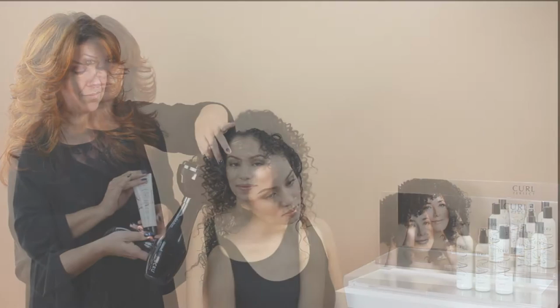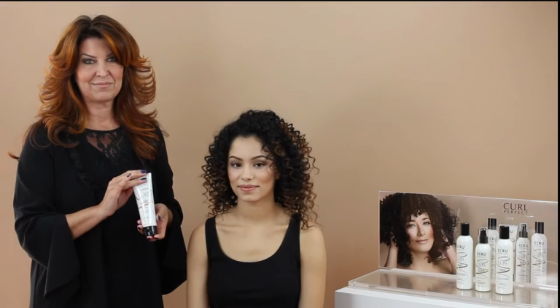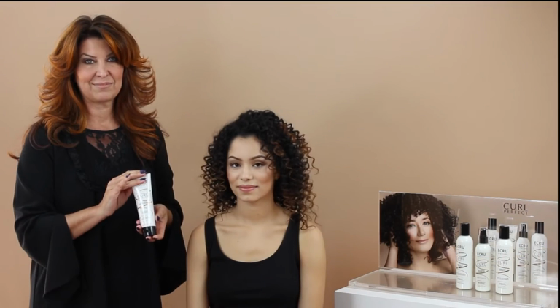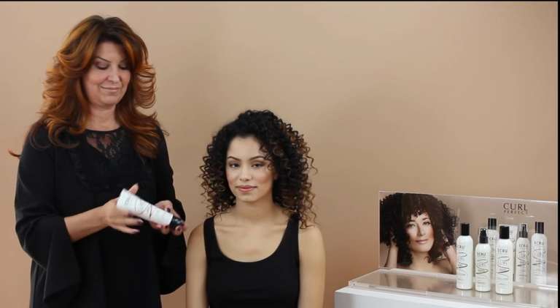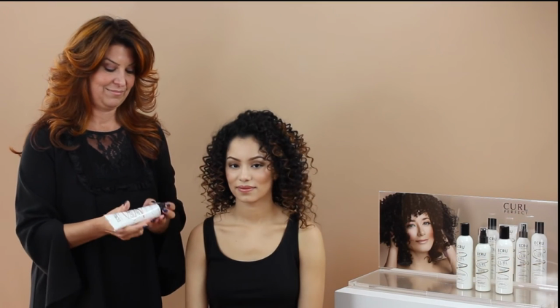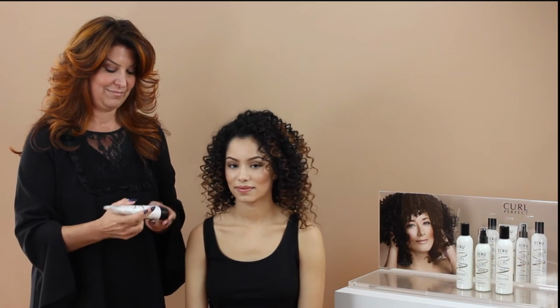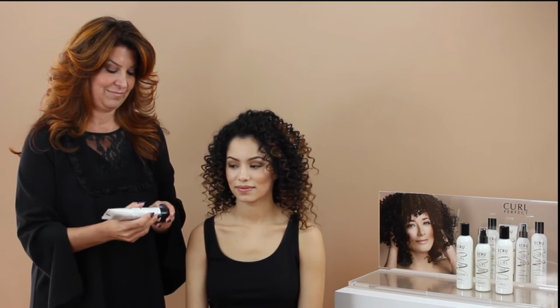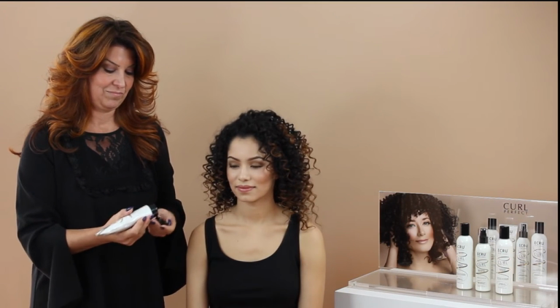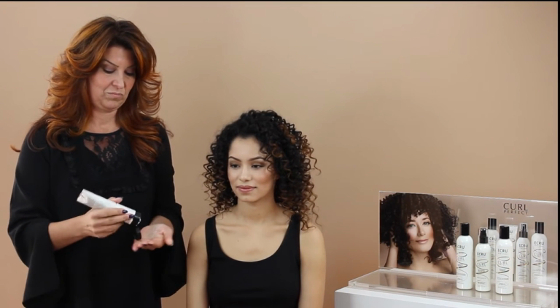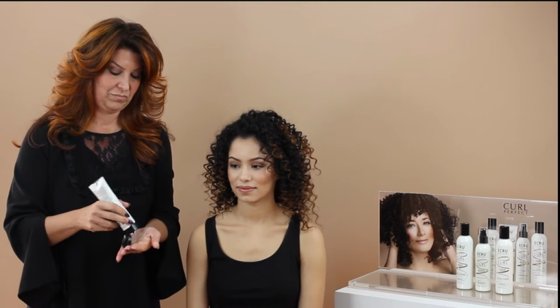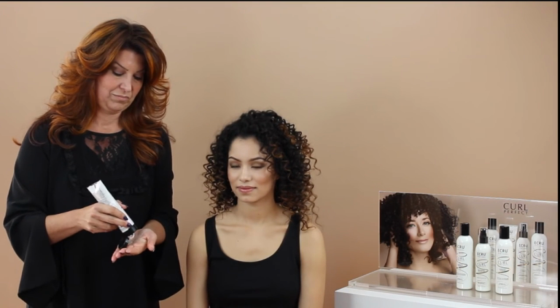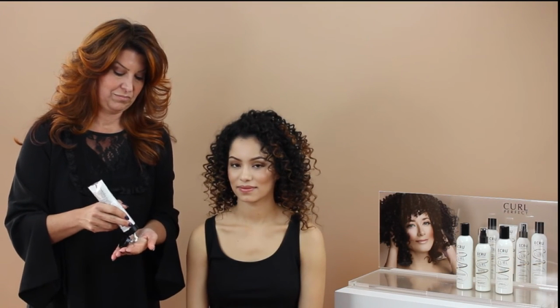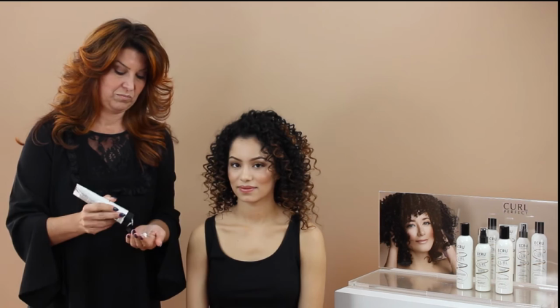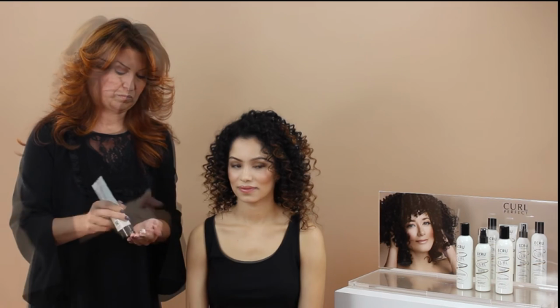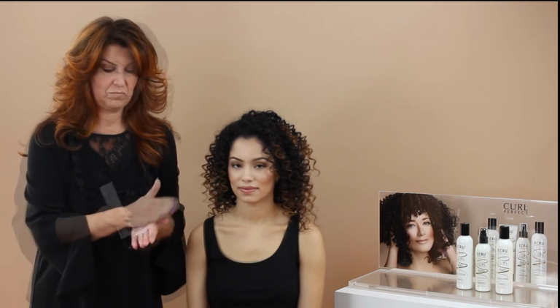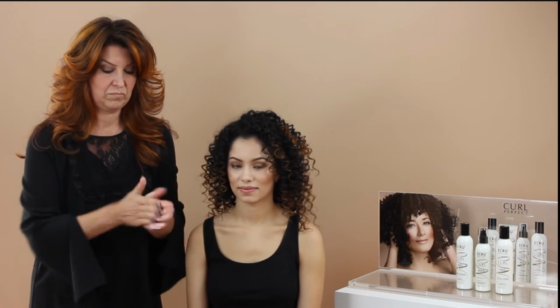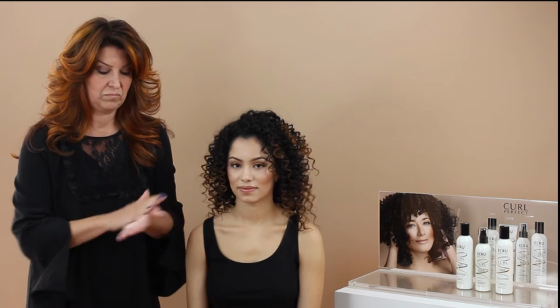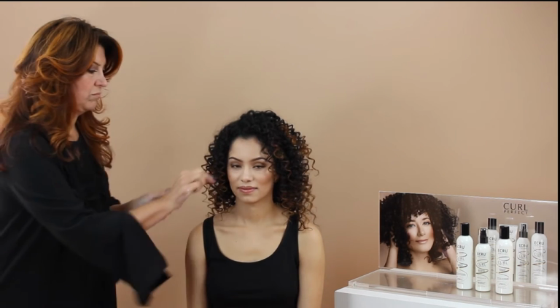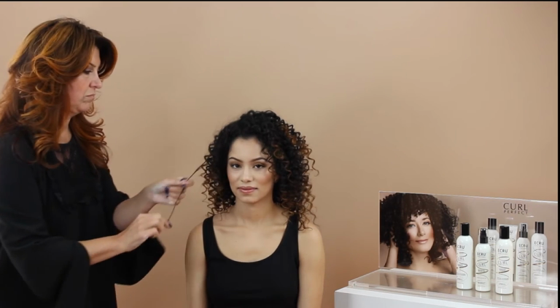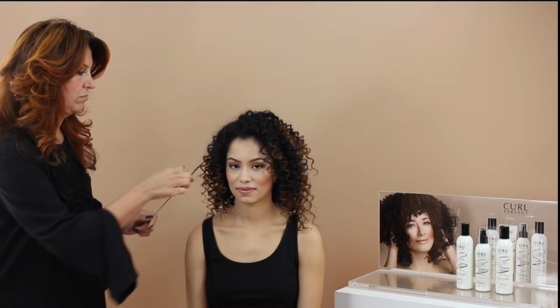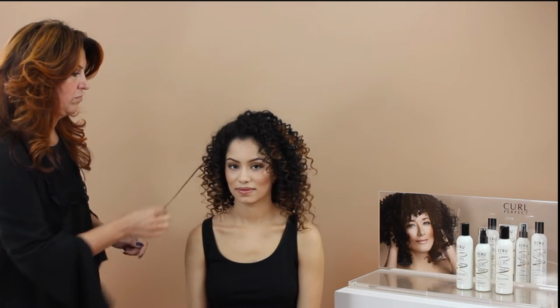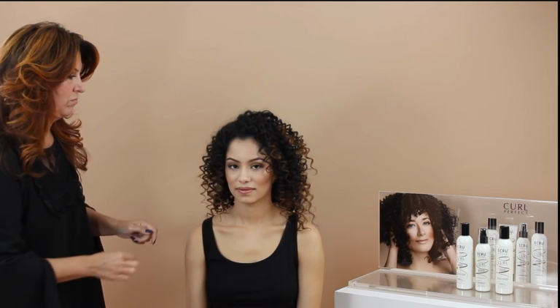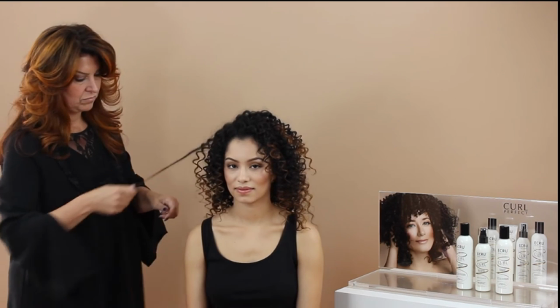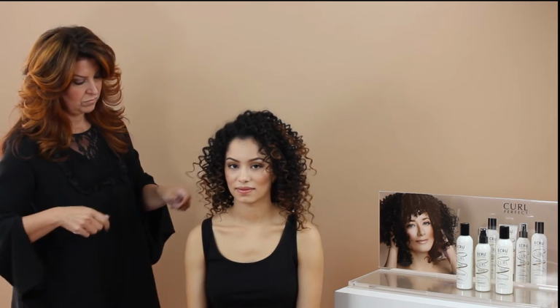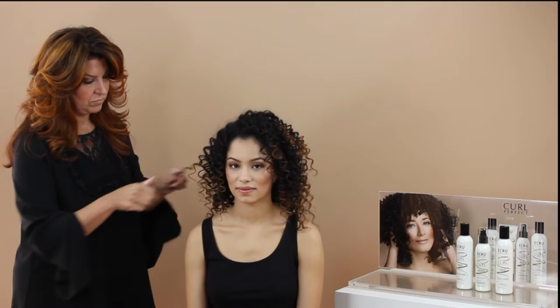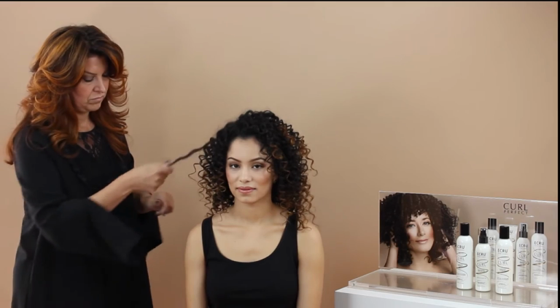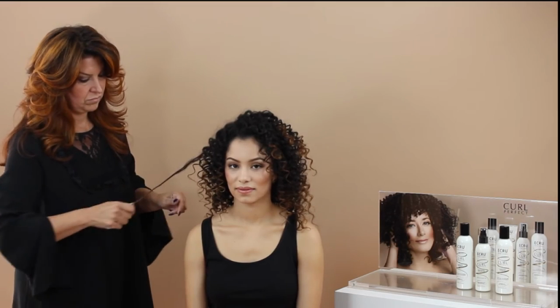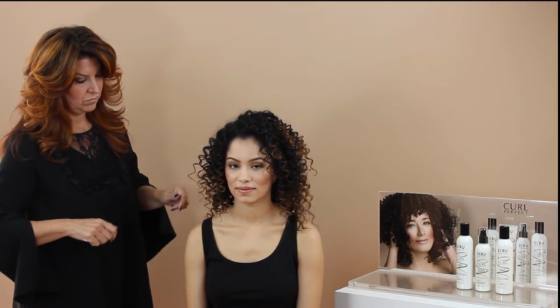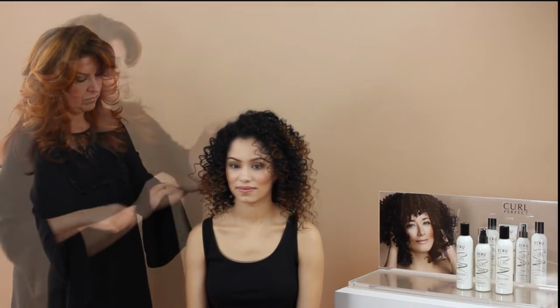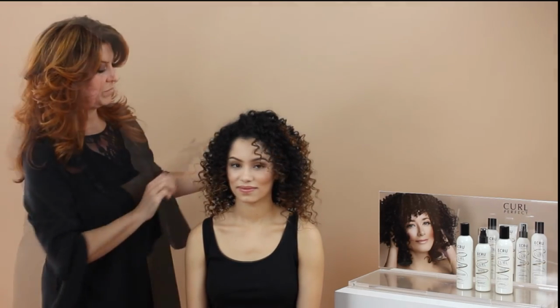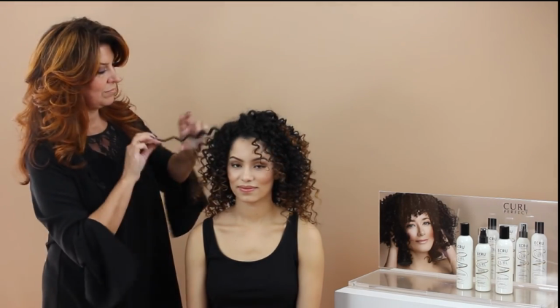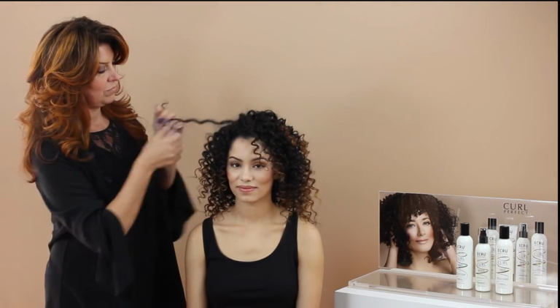For extra control and definition, take a small amount of your defining styling potion and emulsify into your hands. Distribute the styling cream at the ends of dry hair, section by section, to define and separate.